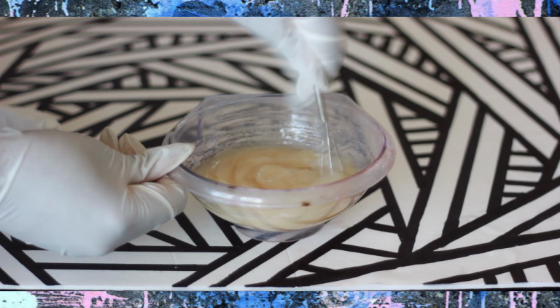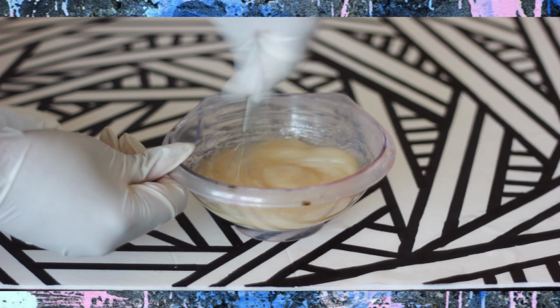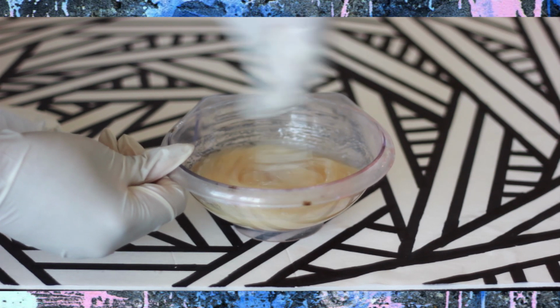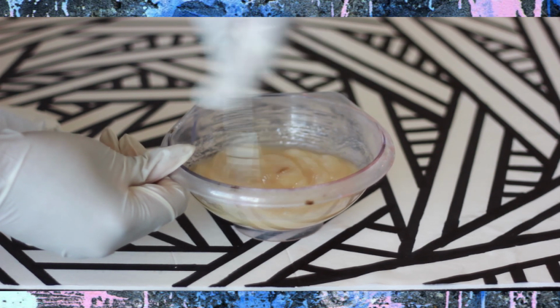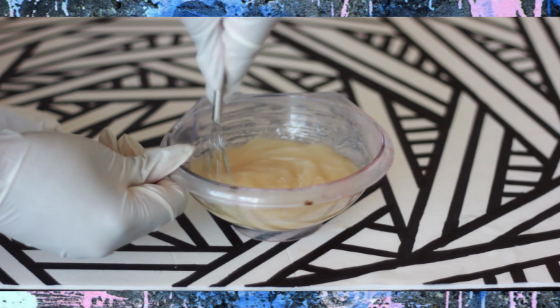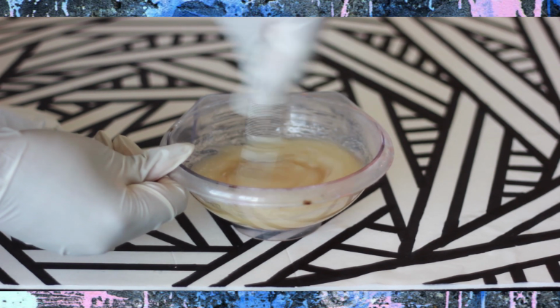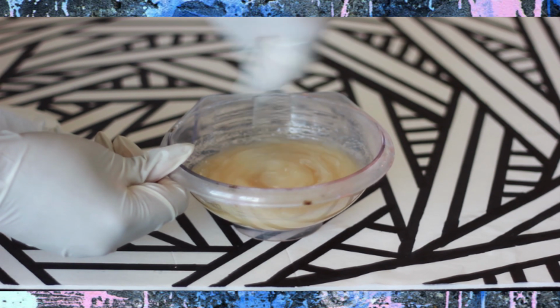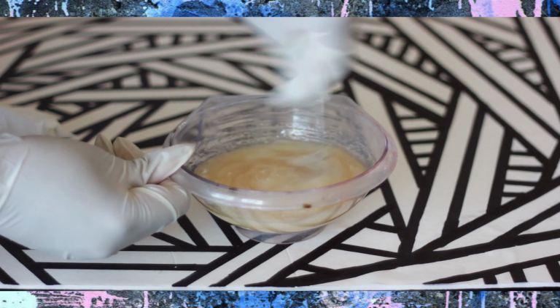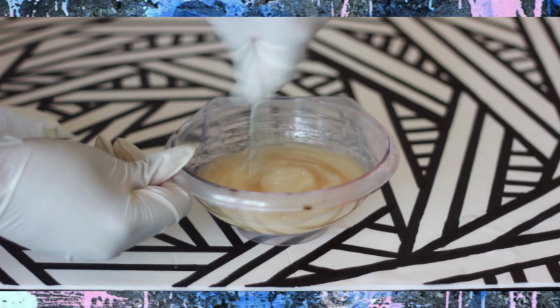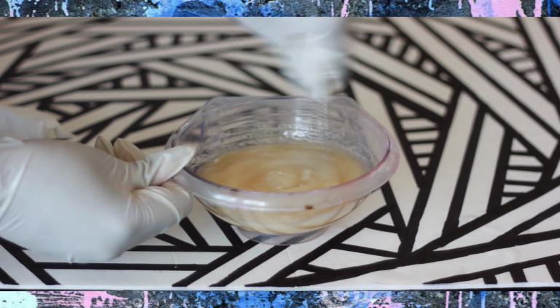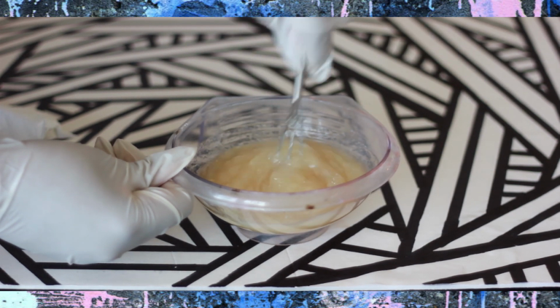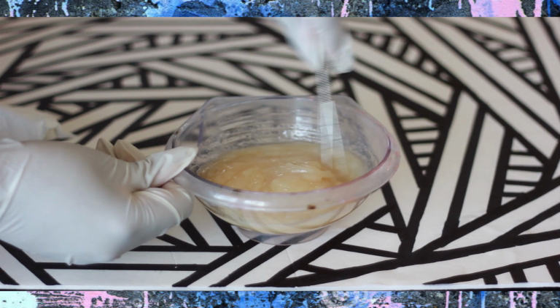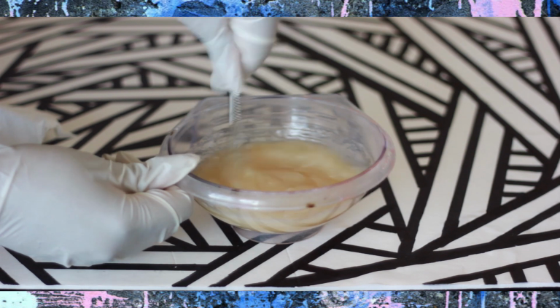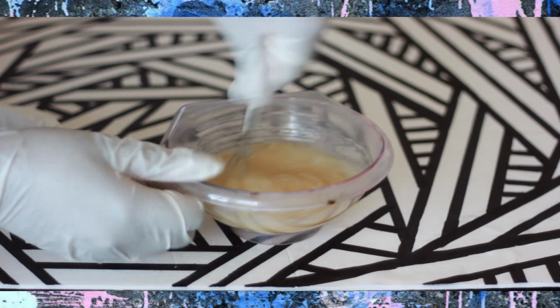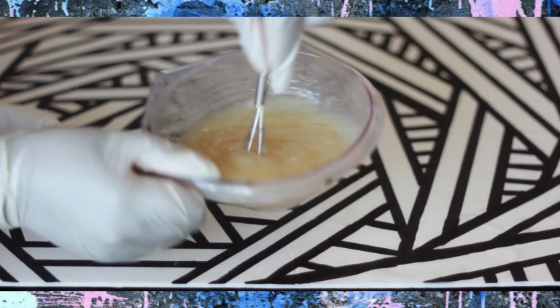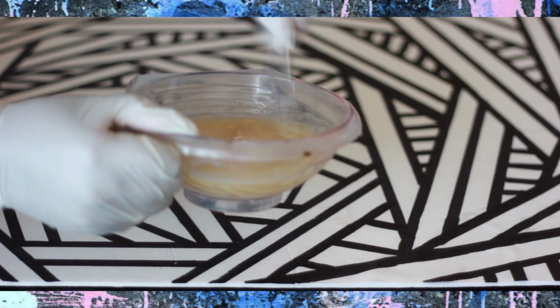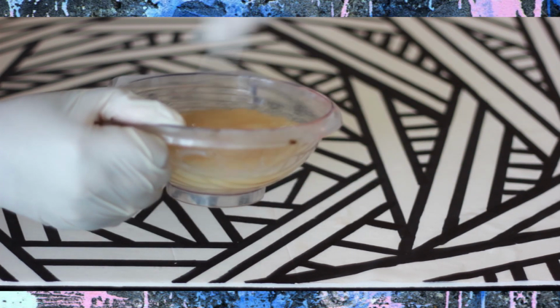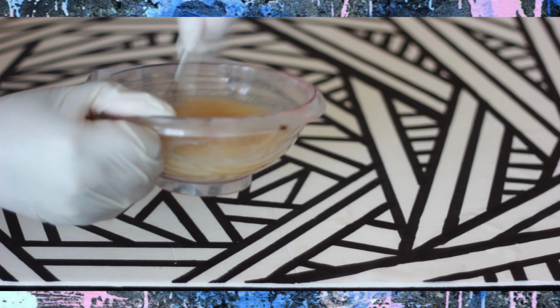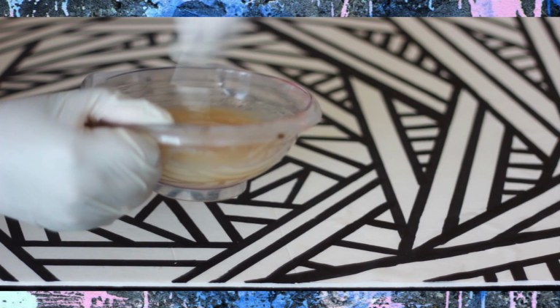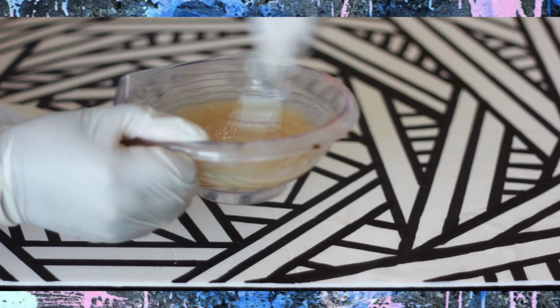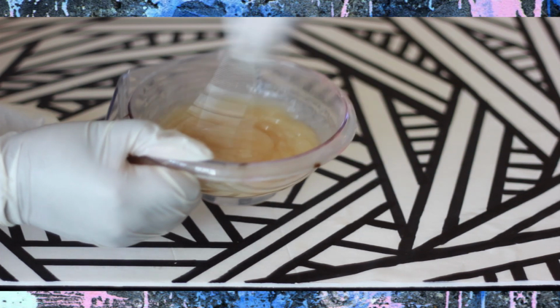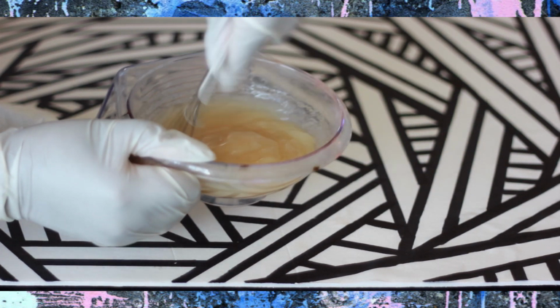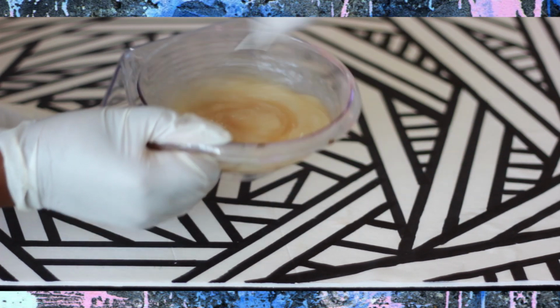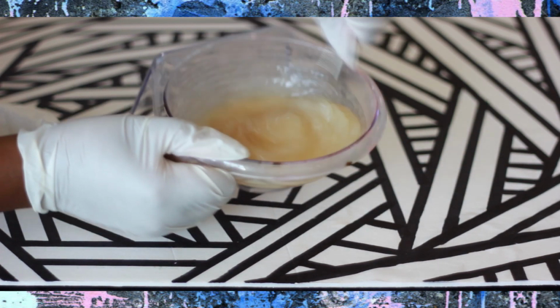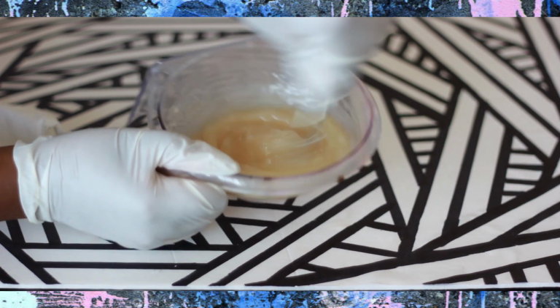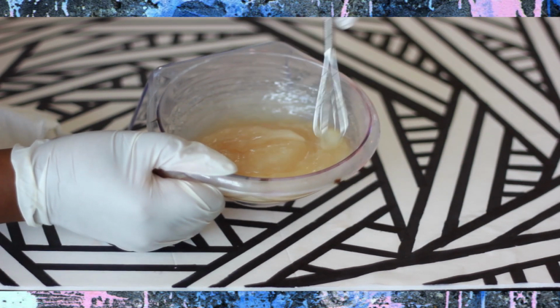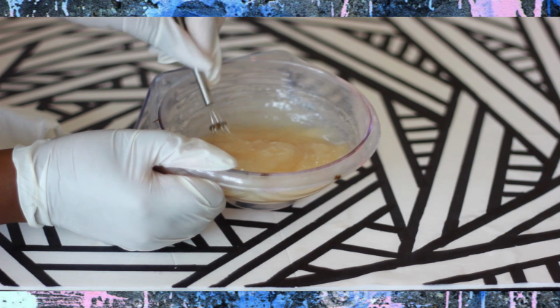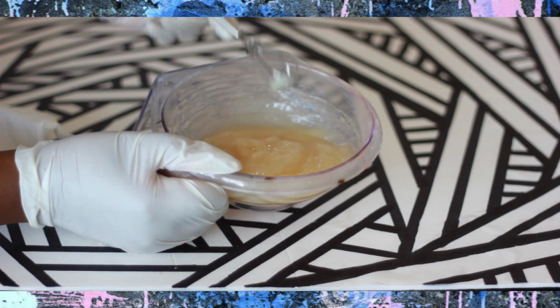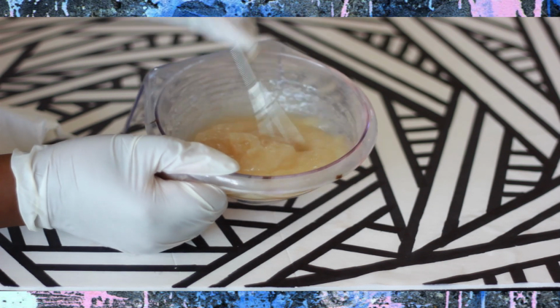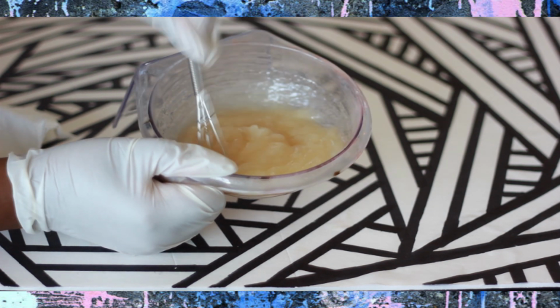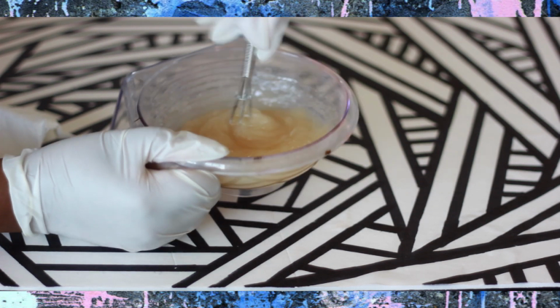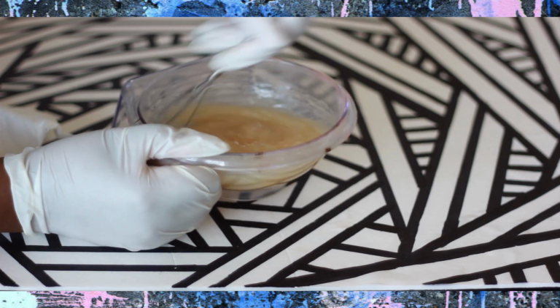You pretty much have to mix it together, work it in really good, and it'll start to turn into this gel-like consistency. Don't worry, that's what it's supposed to look like.